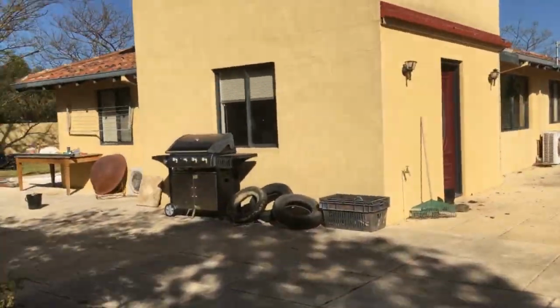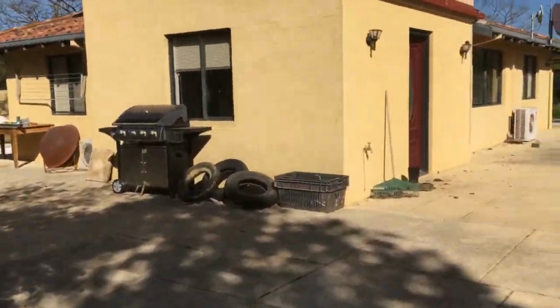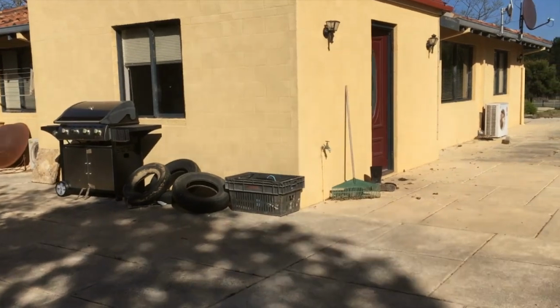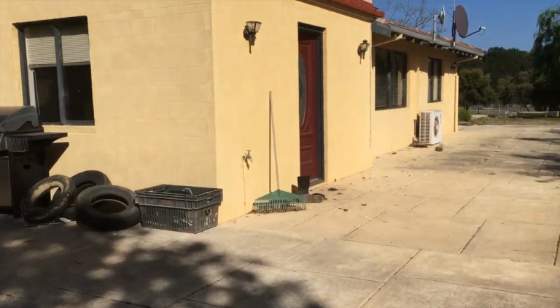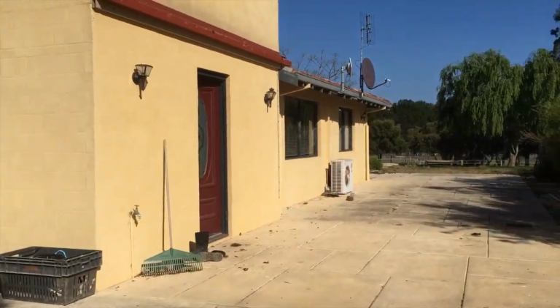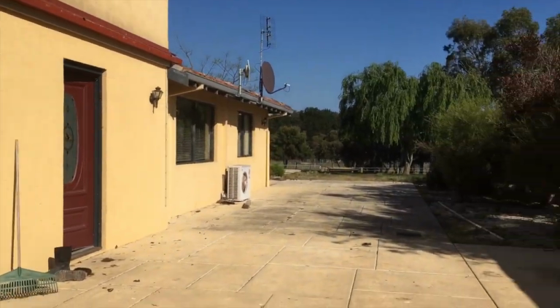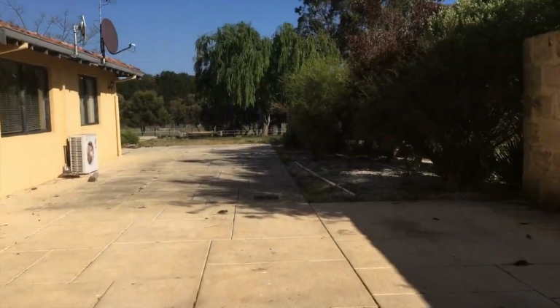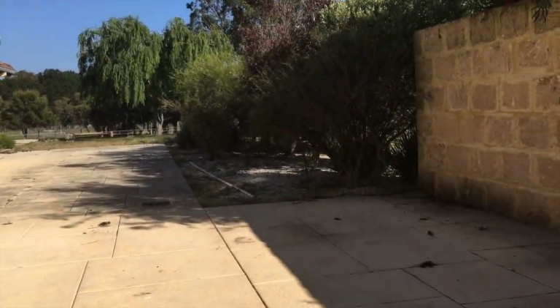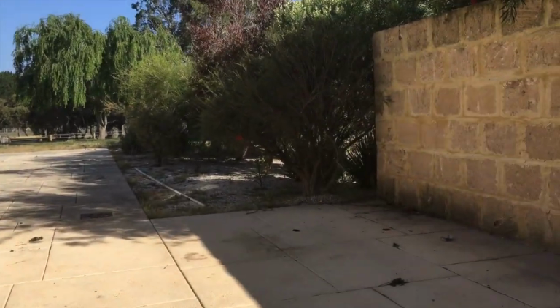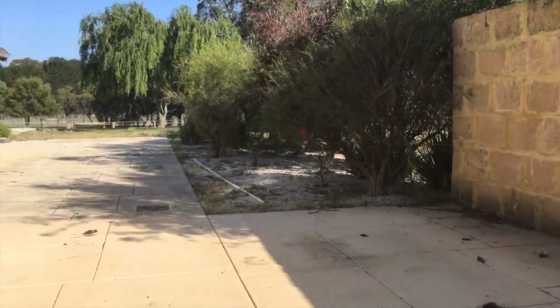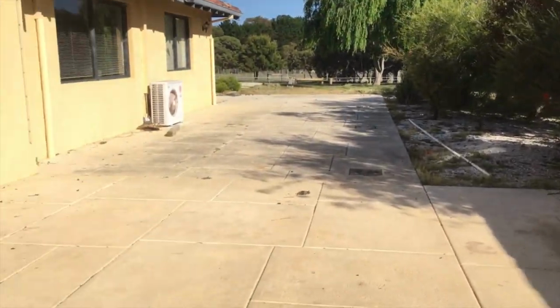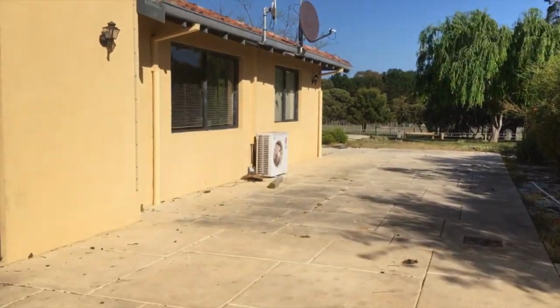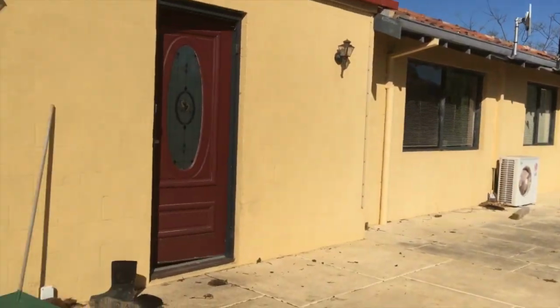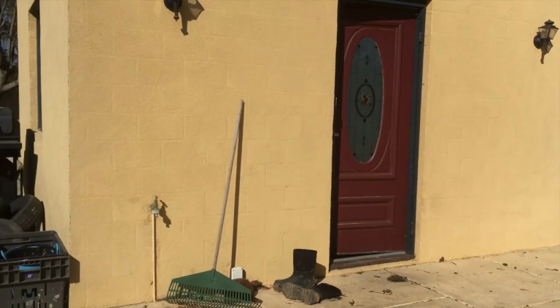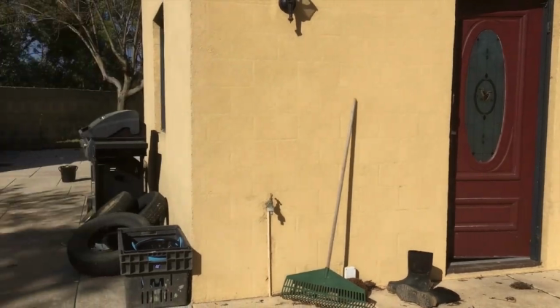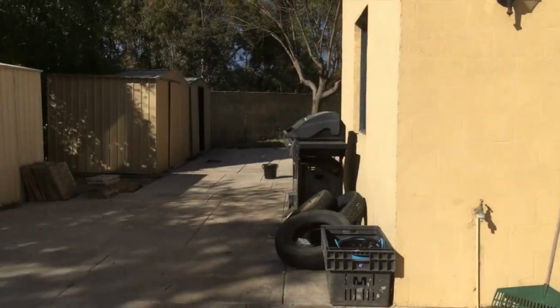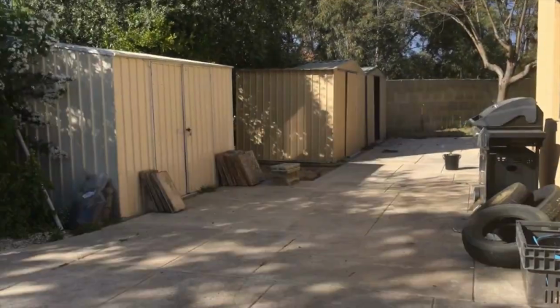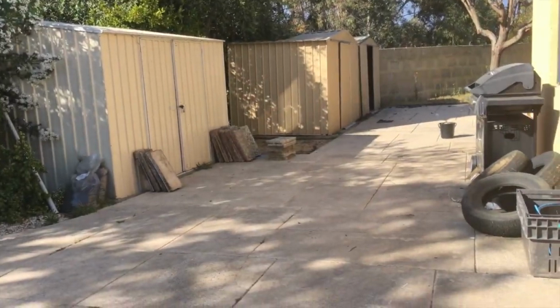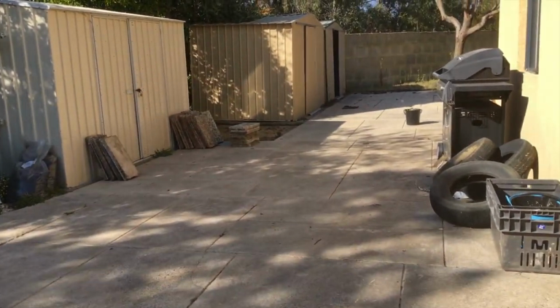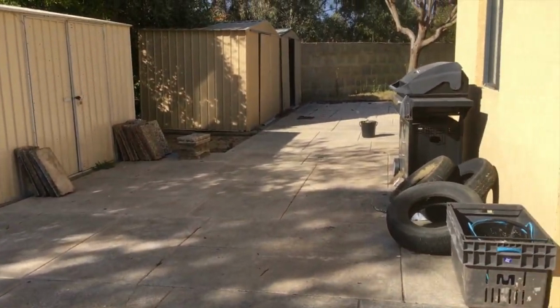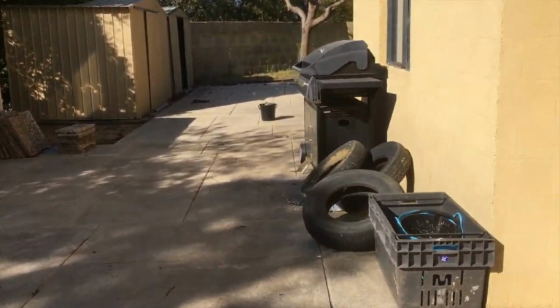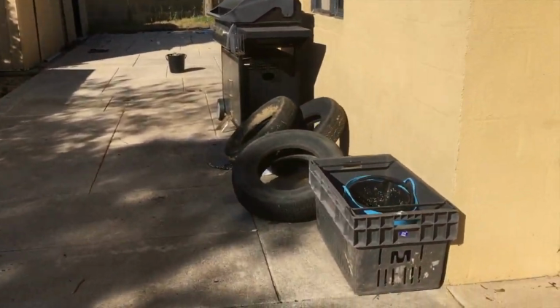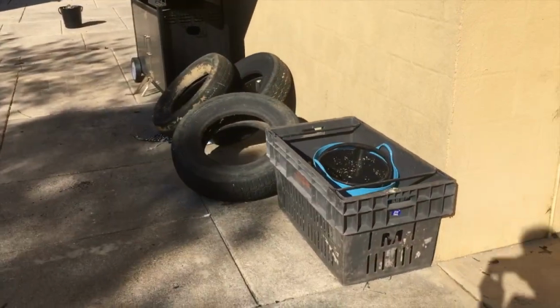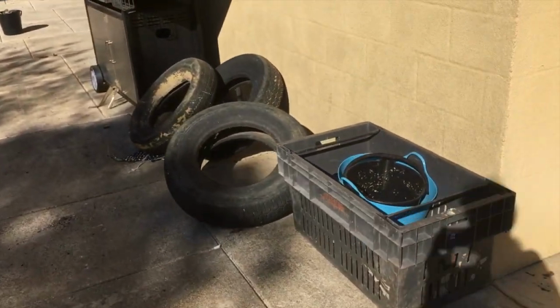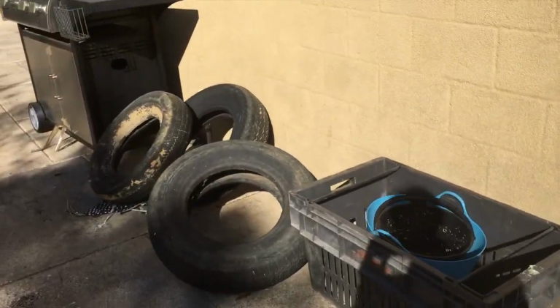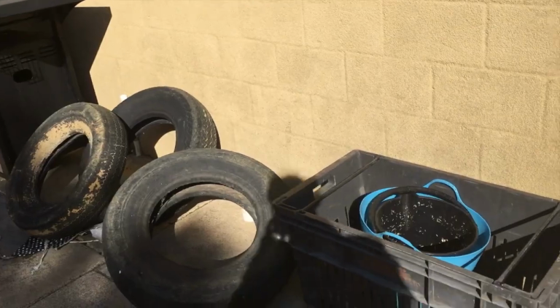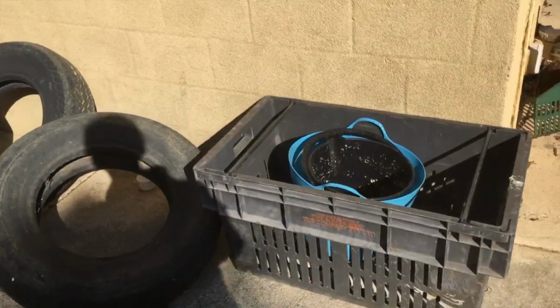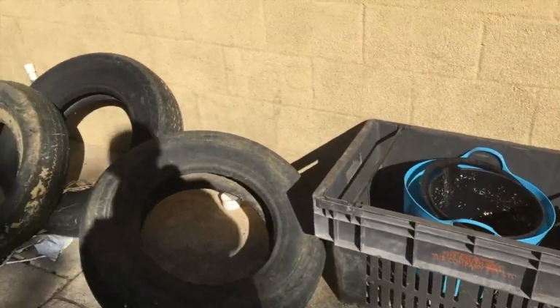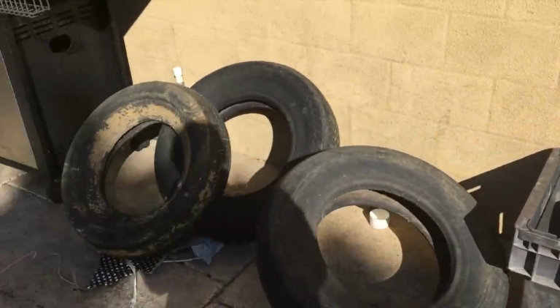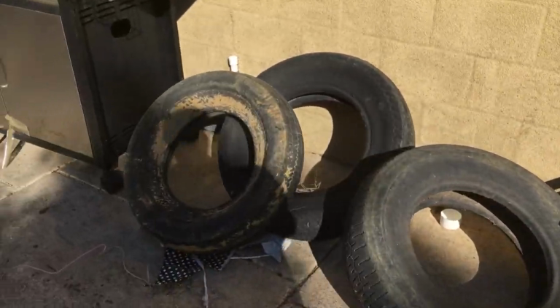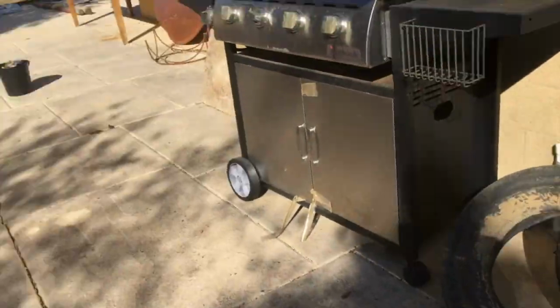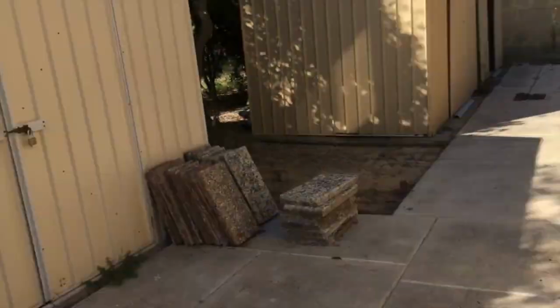So this is the current house on the property — it's going to get knocked down. This is getting demolished because we're going to be building a different one. There are some tyres there for jumps, so we'll use that as fill.